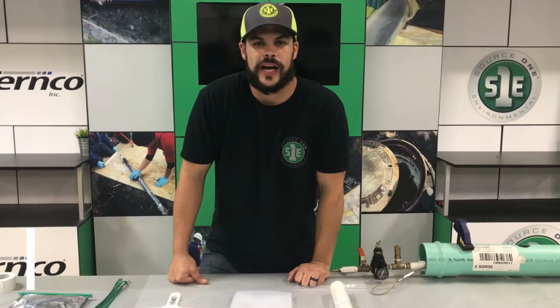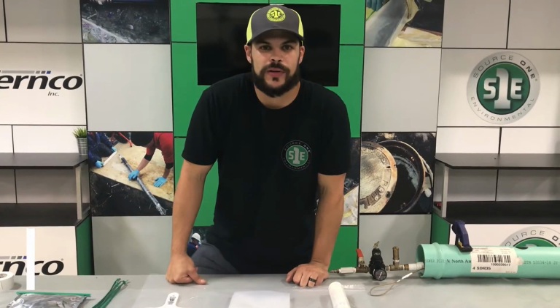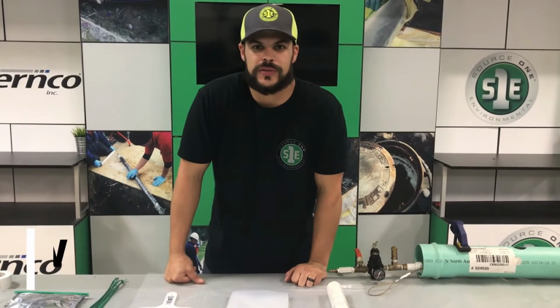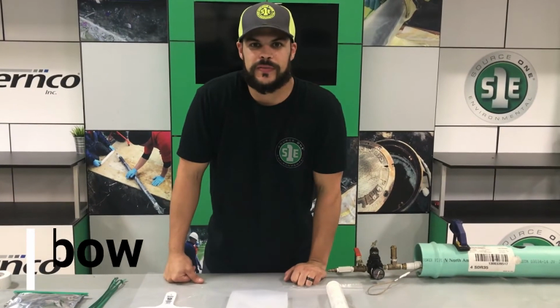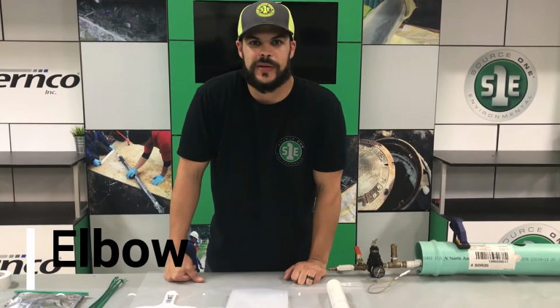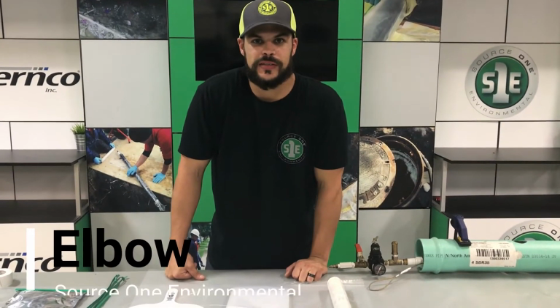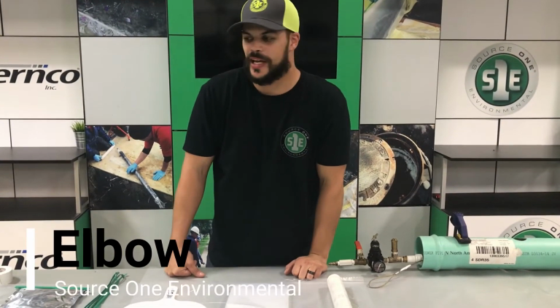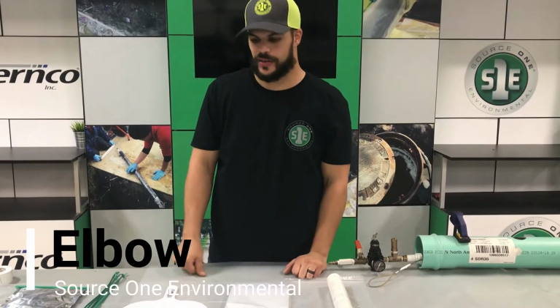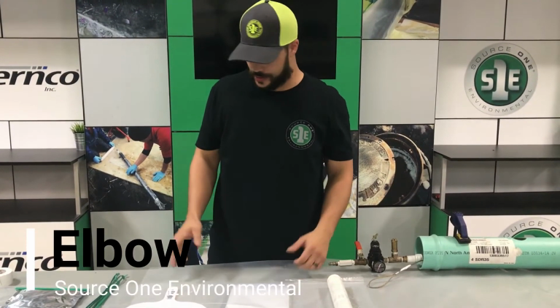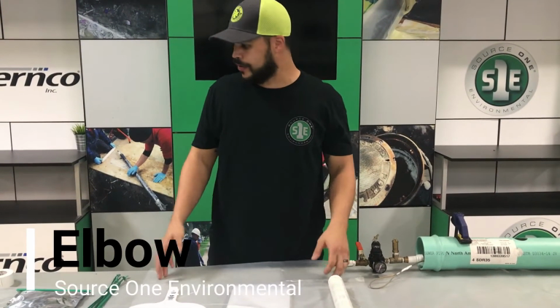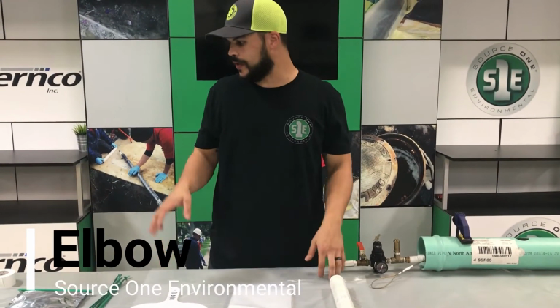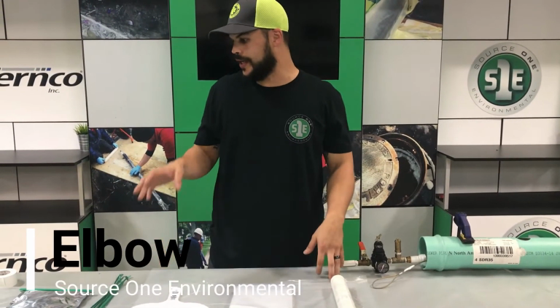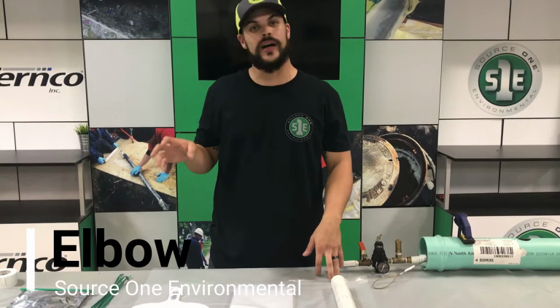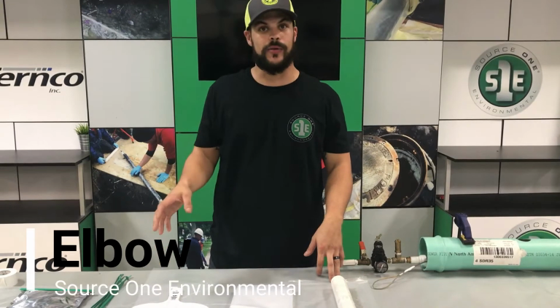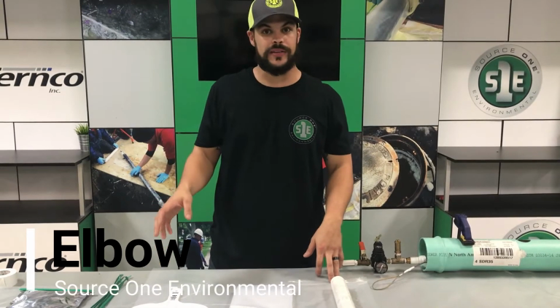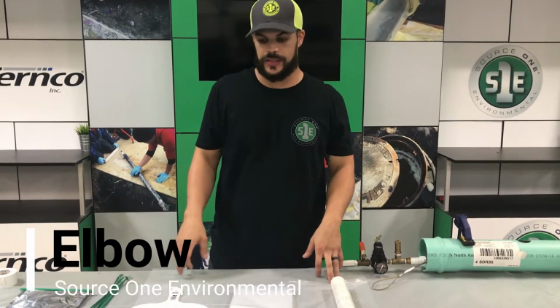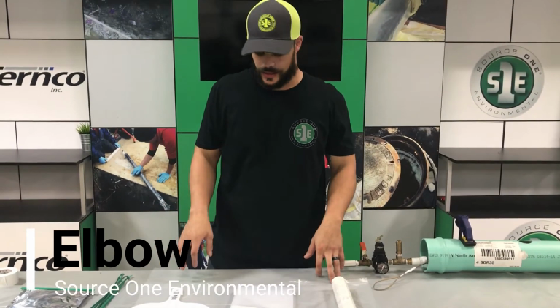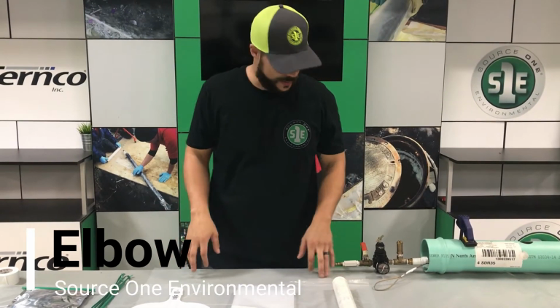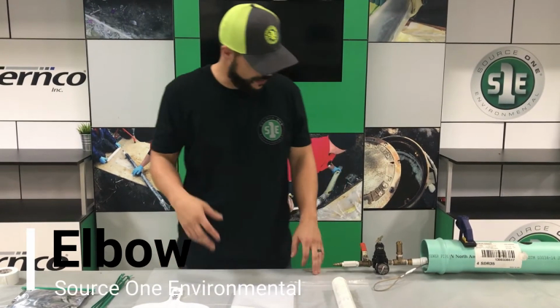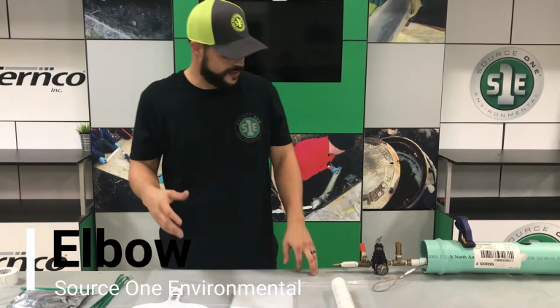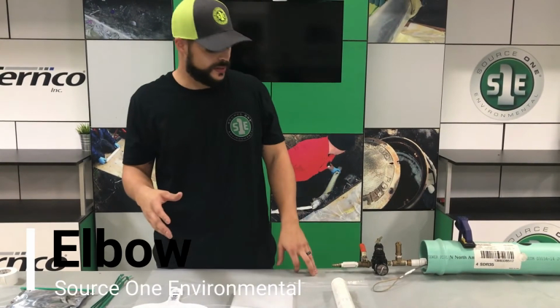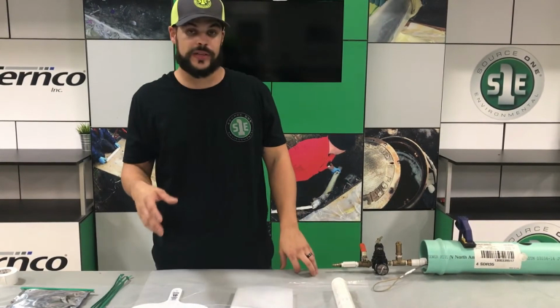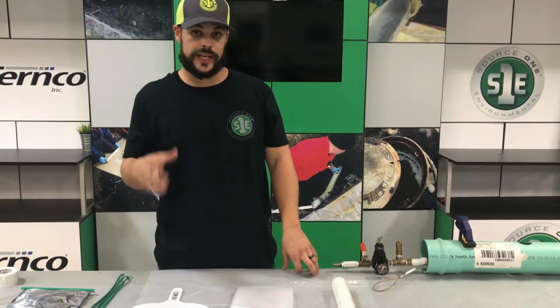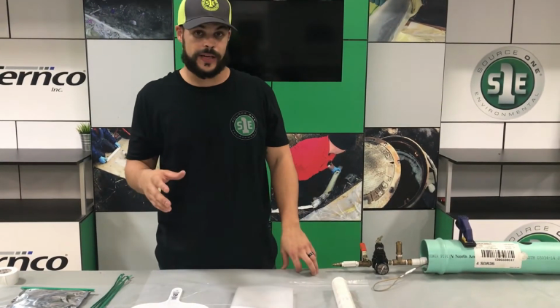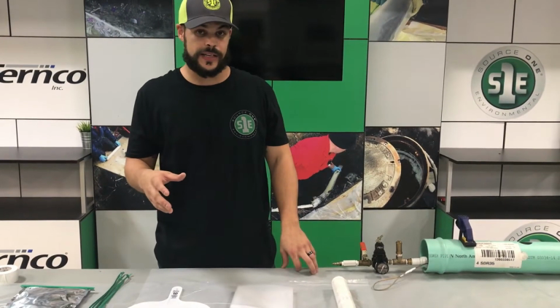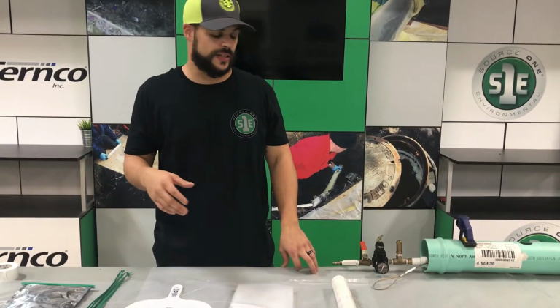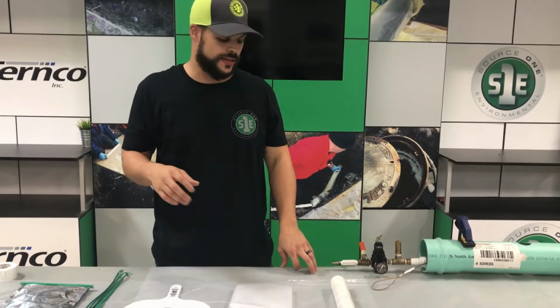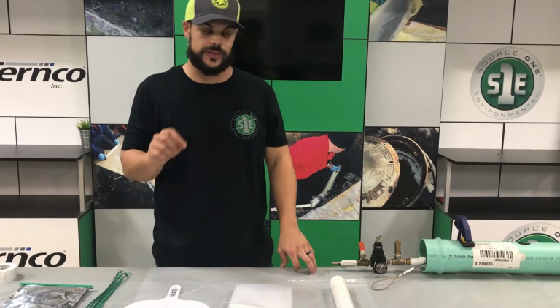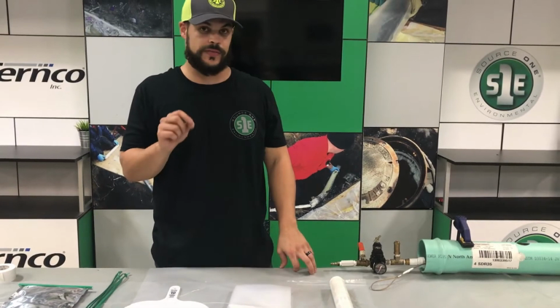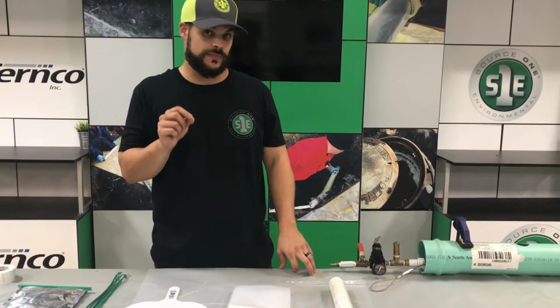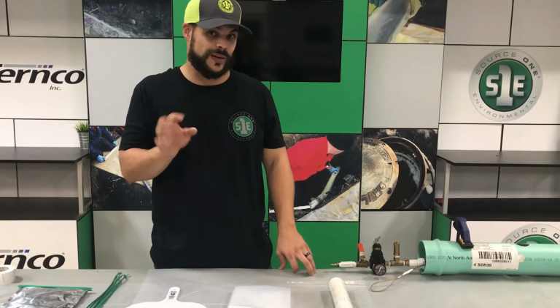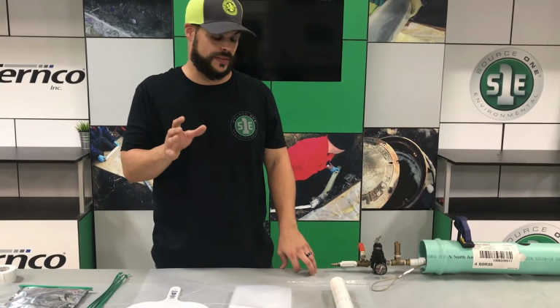Hi, Roberto with Source One Environmental. Today we are going to go over an elbow patch. It's going to be very similar to a standard pipe patch, with just a couple differences.